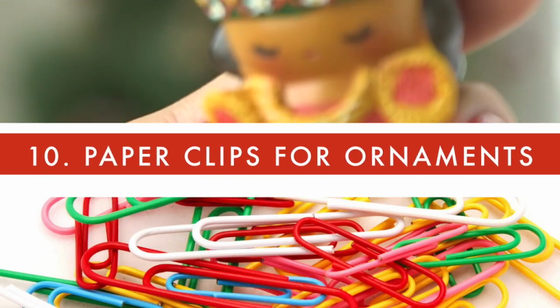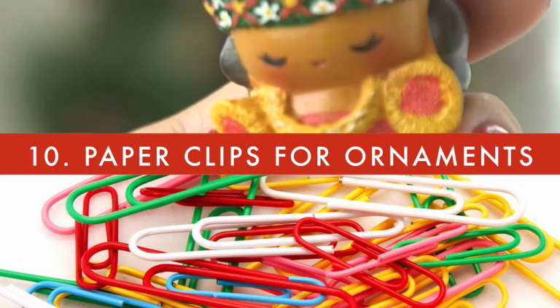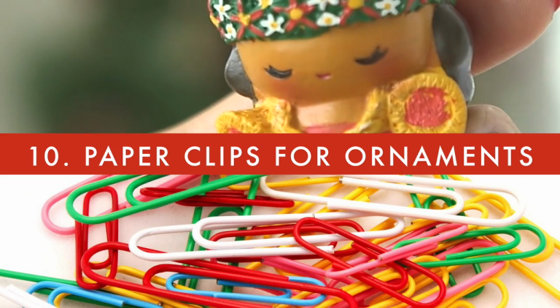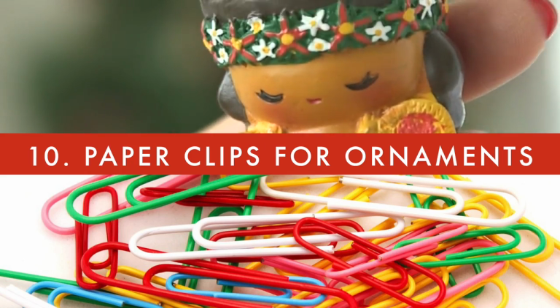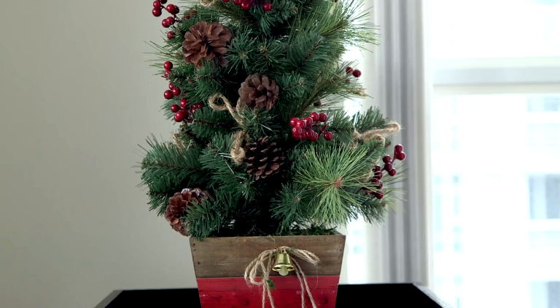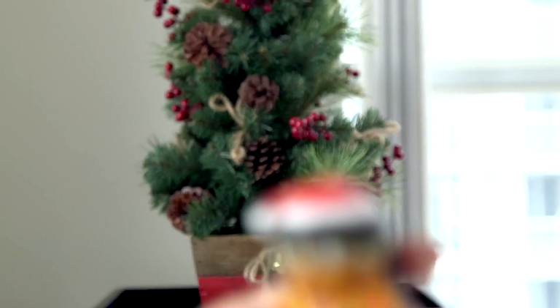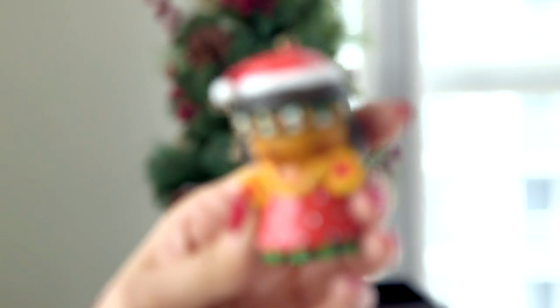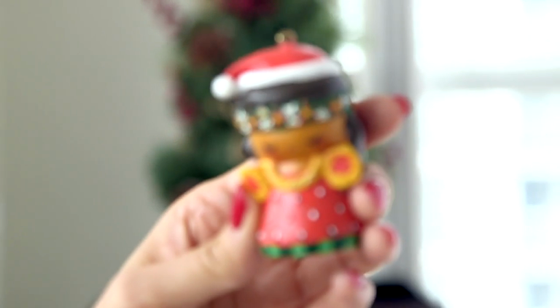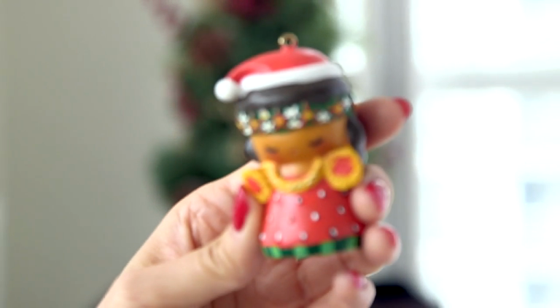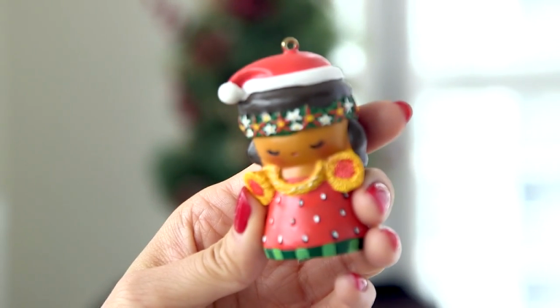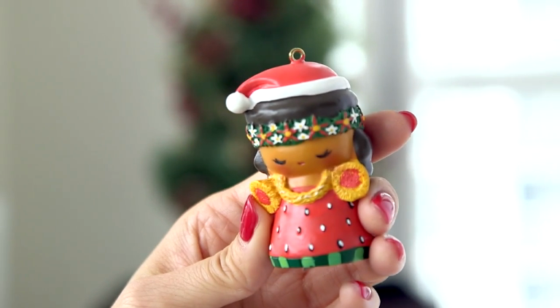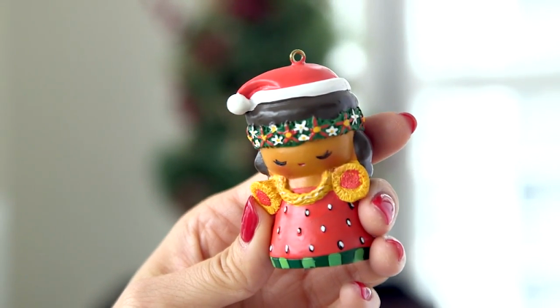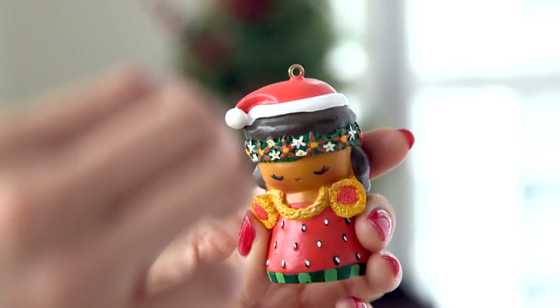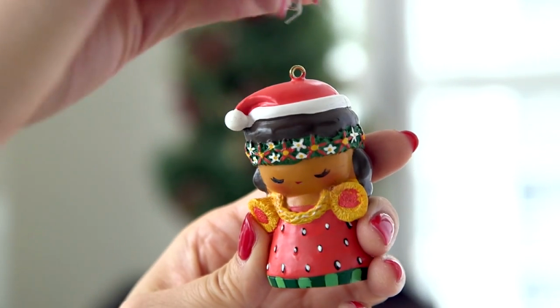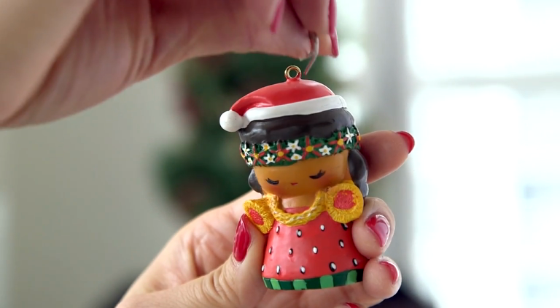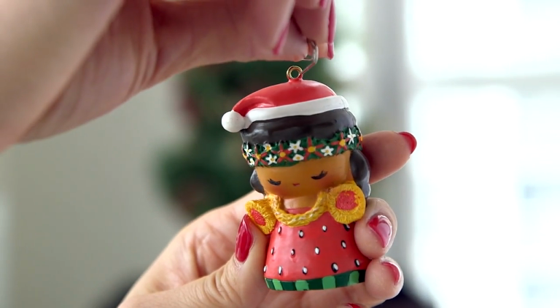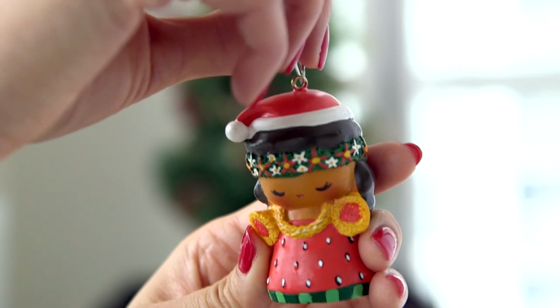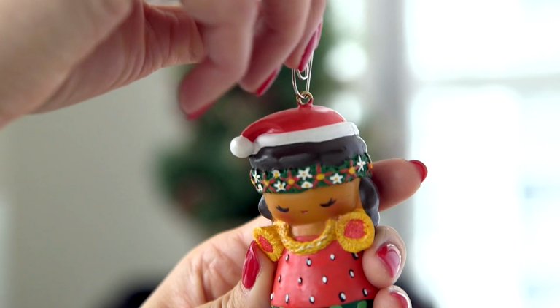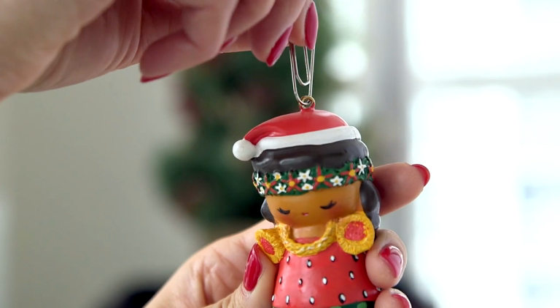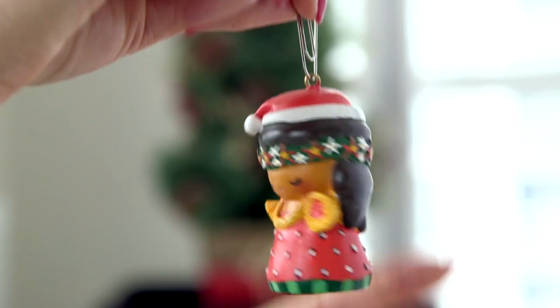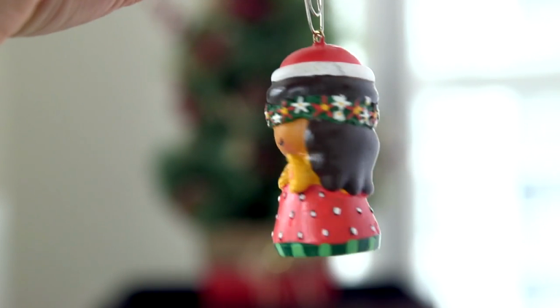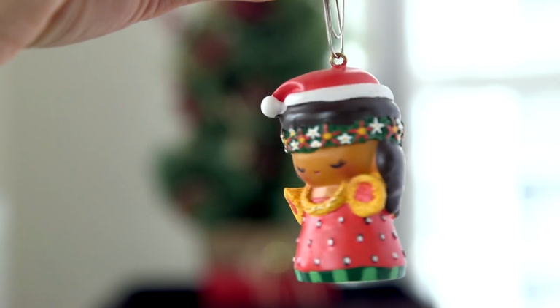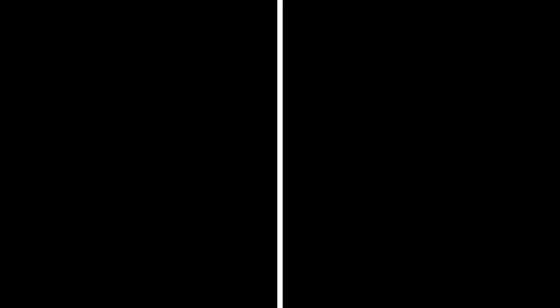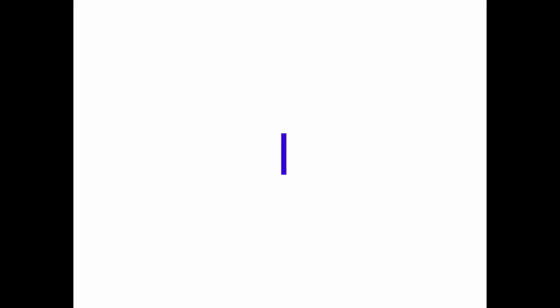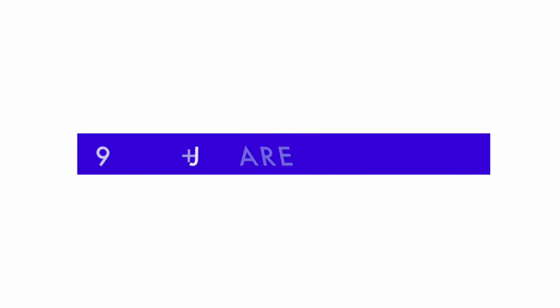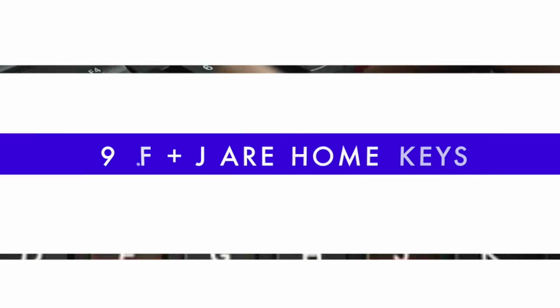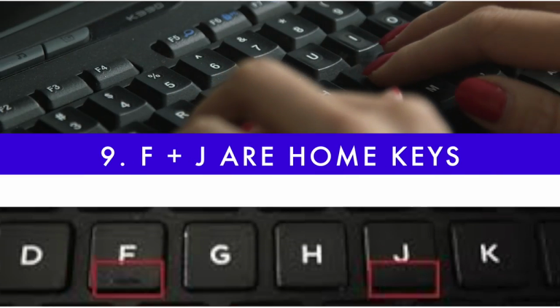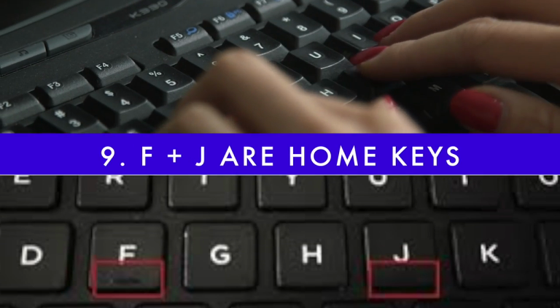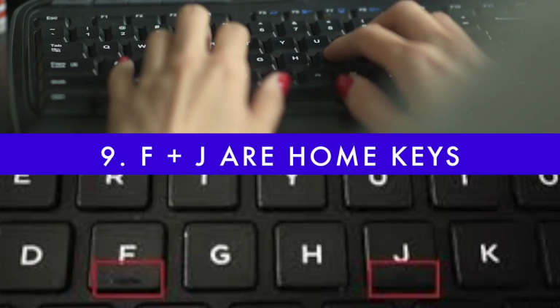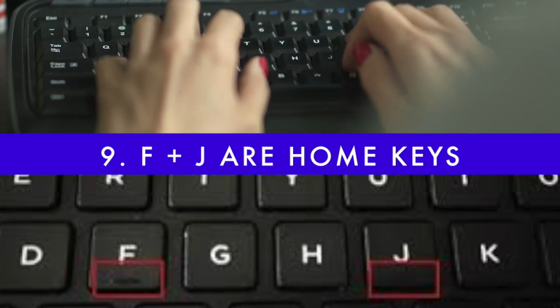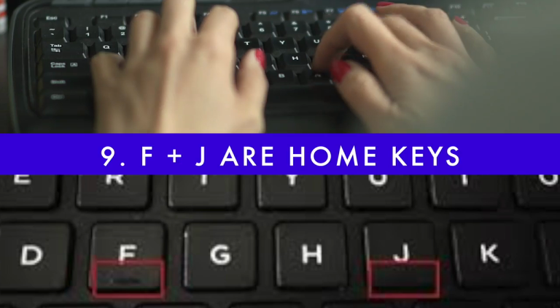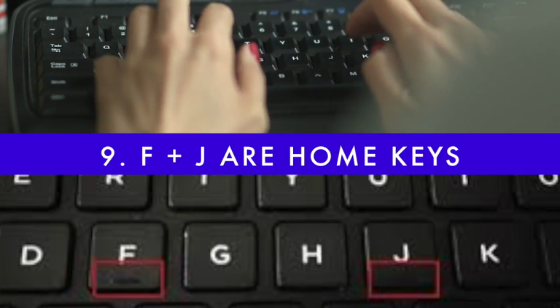If you ever find yourself with an ornament you can't hang because you lost the piece that goes on top, grab a paper clip — they come in really handy. Most trained typists will already know this, but the F and J keys are home keys where your index fingers rest.